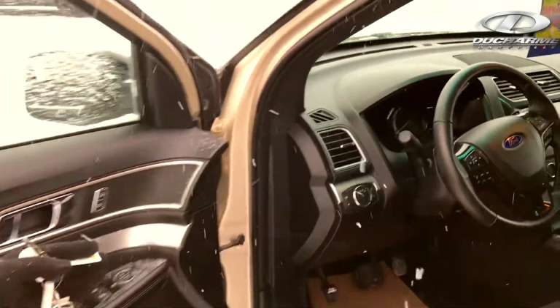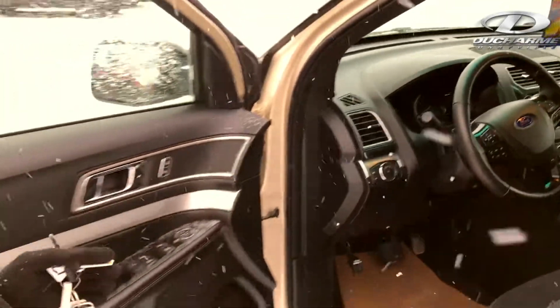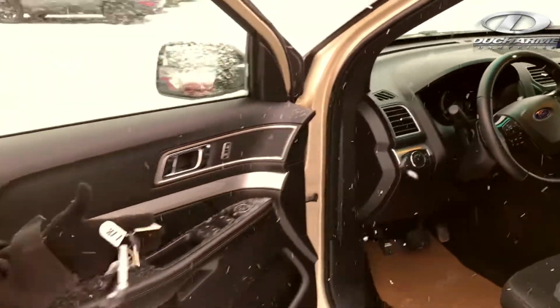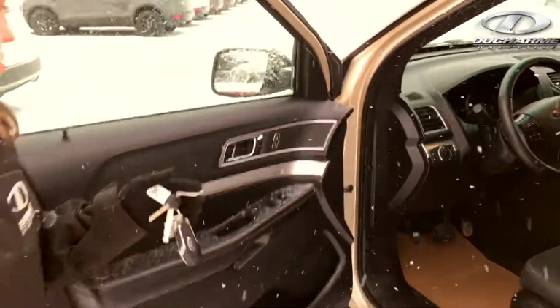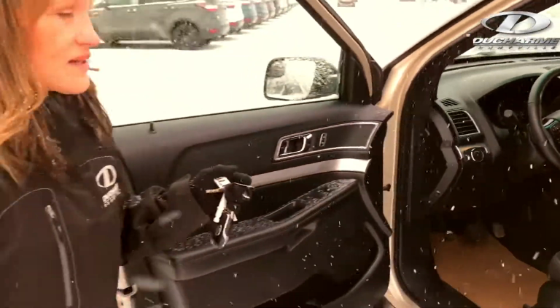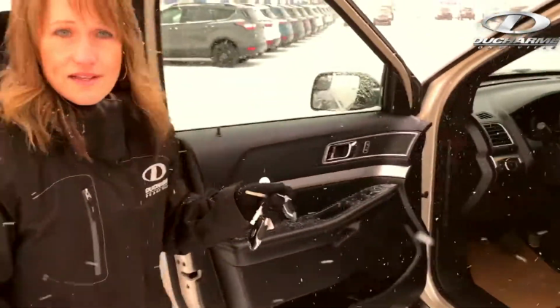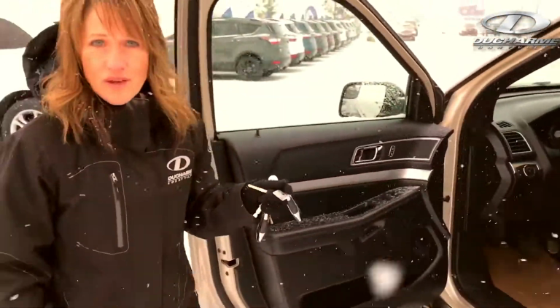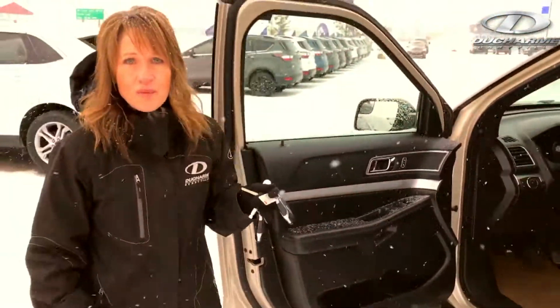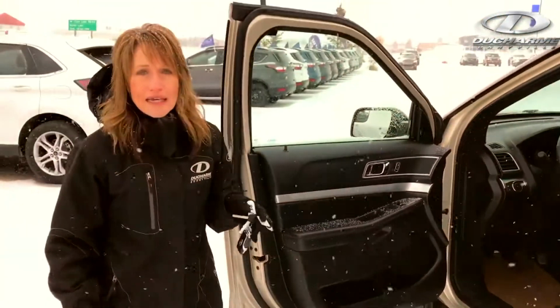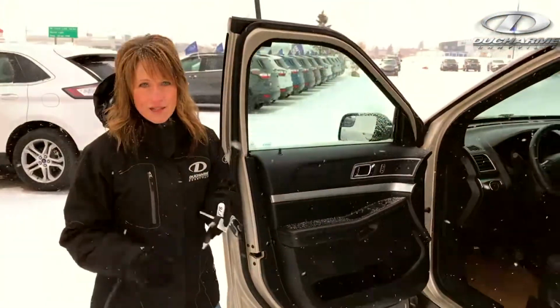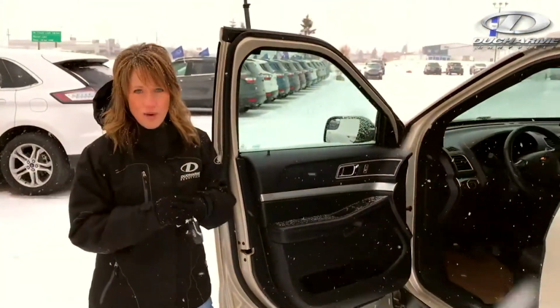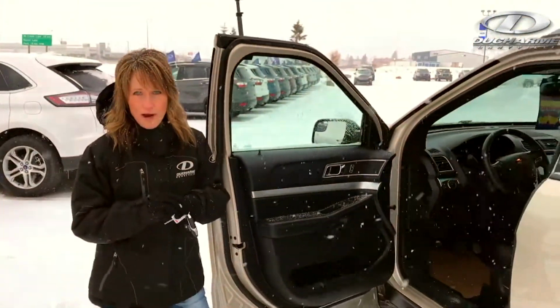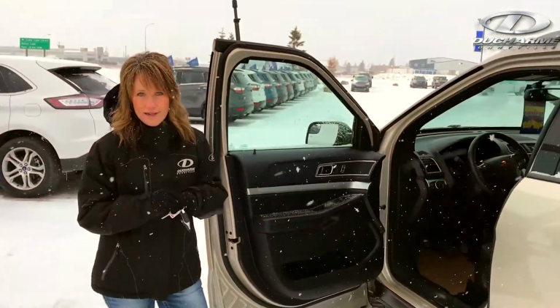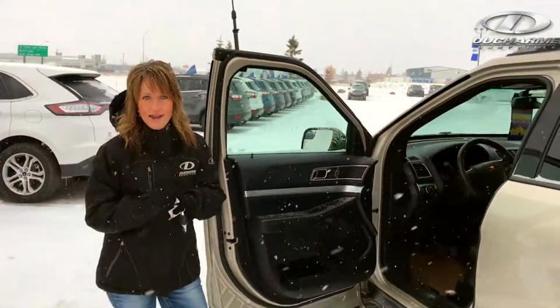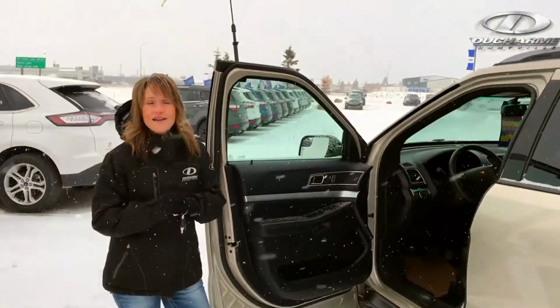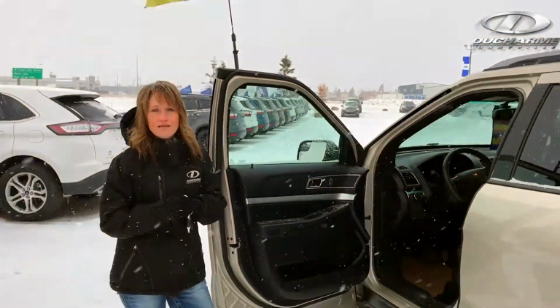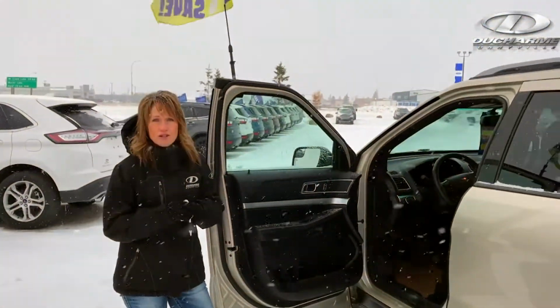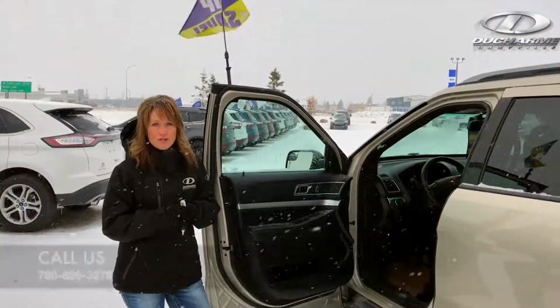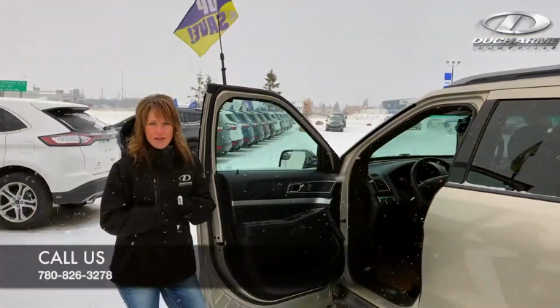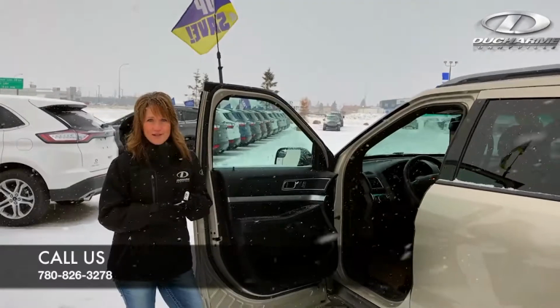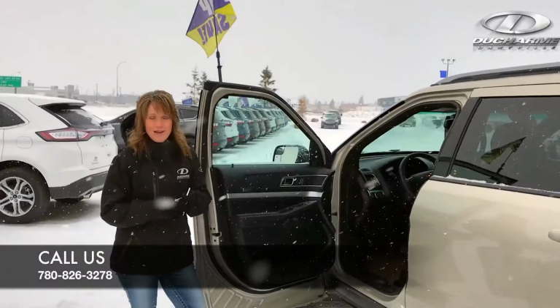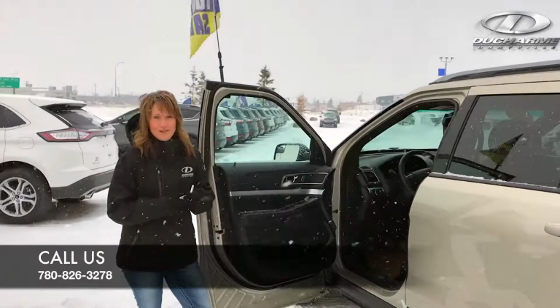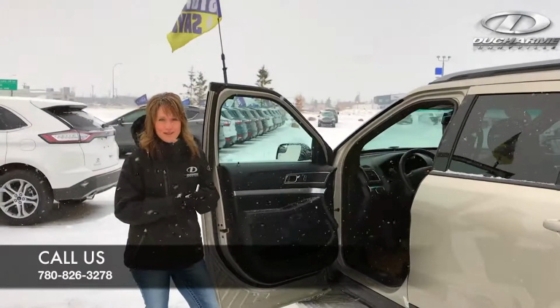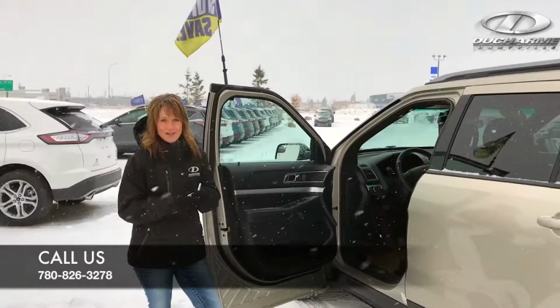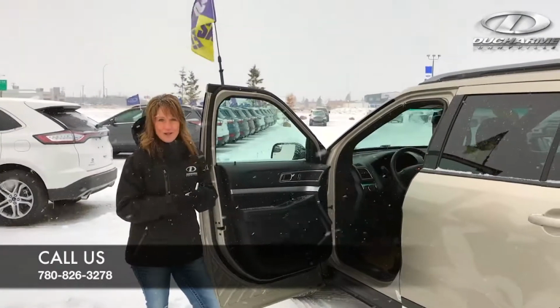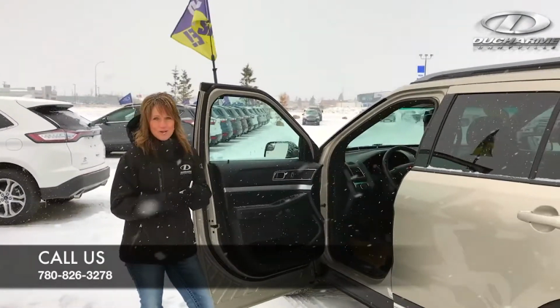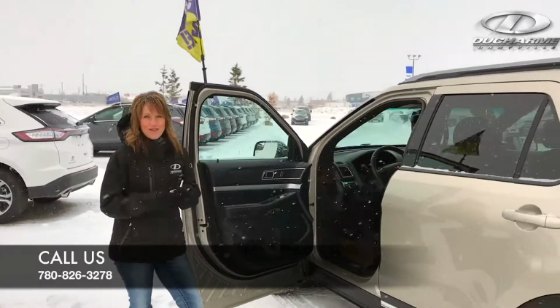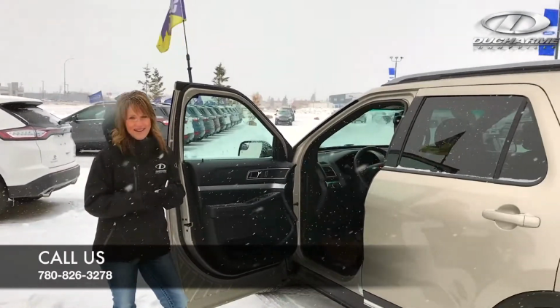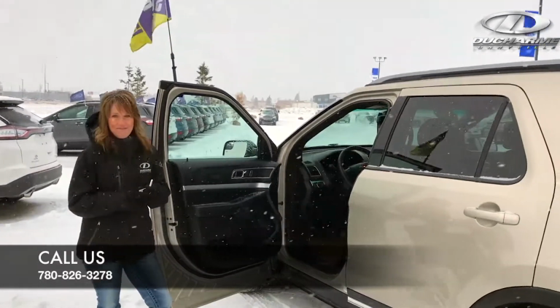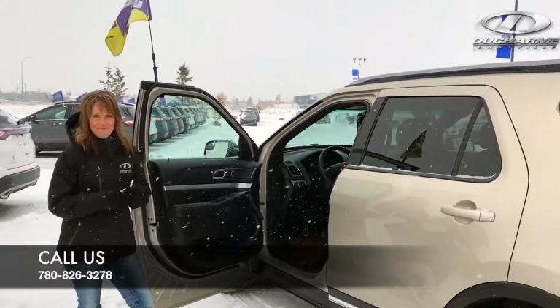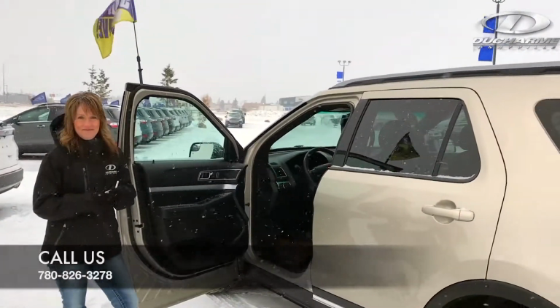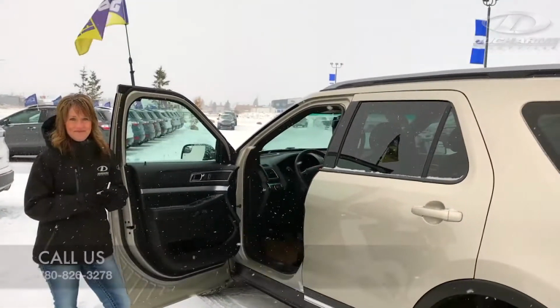If you are interested in this vehicle, please stop by today. Give us a shout at 780-826-3278. Thank you.